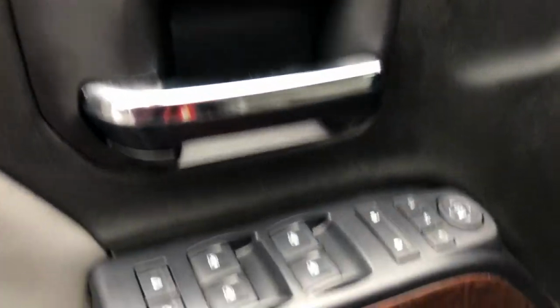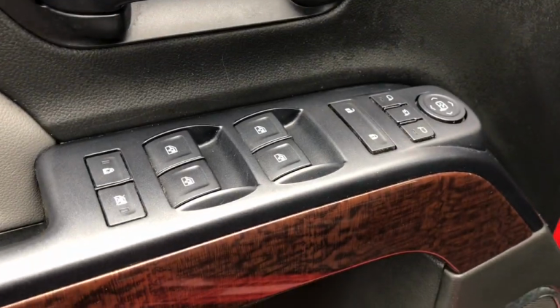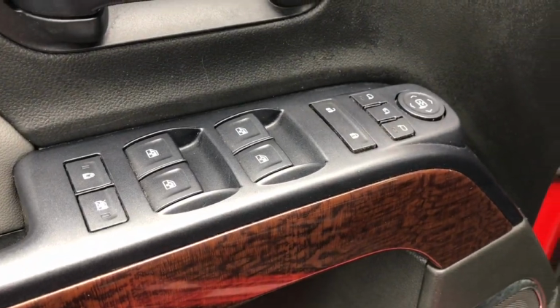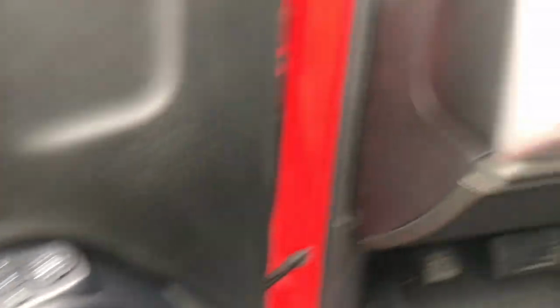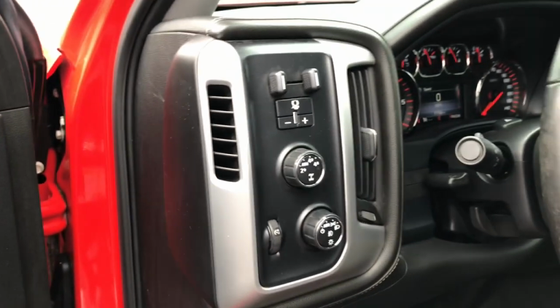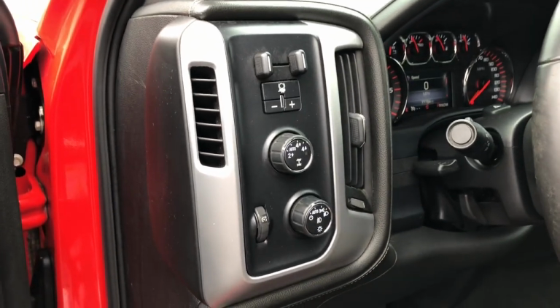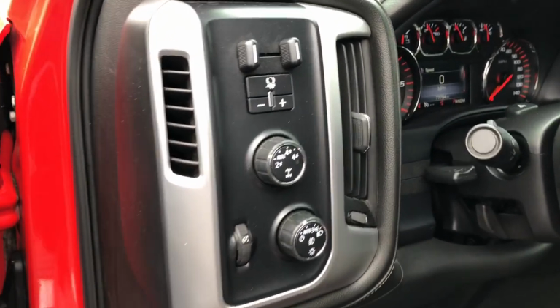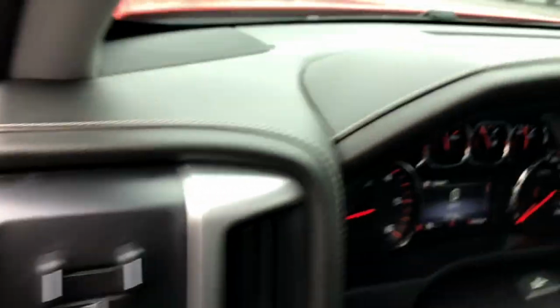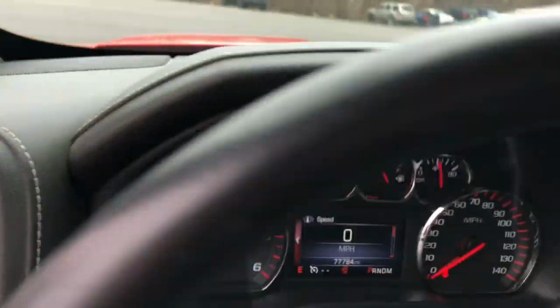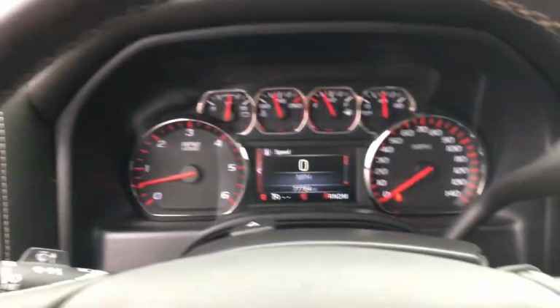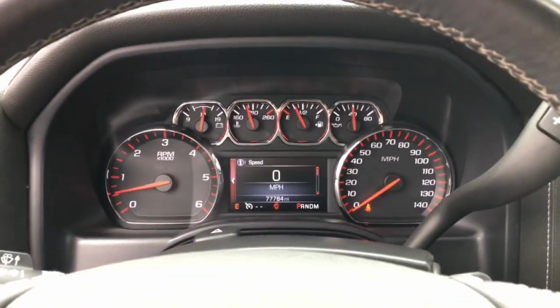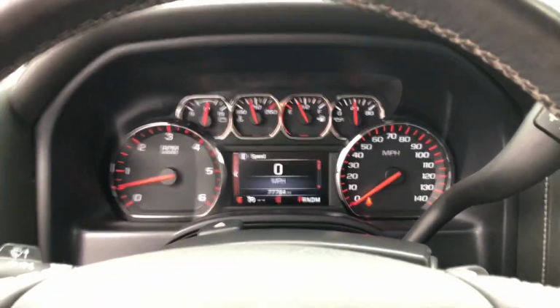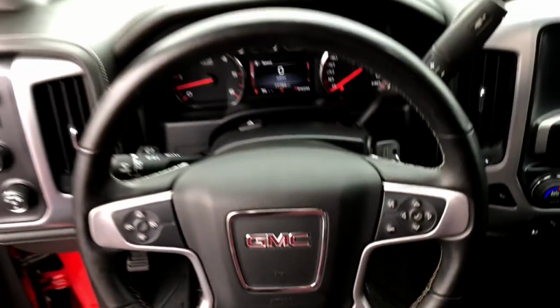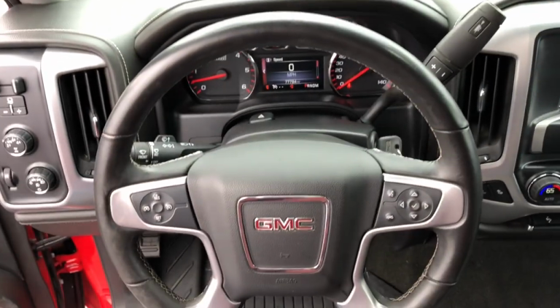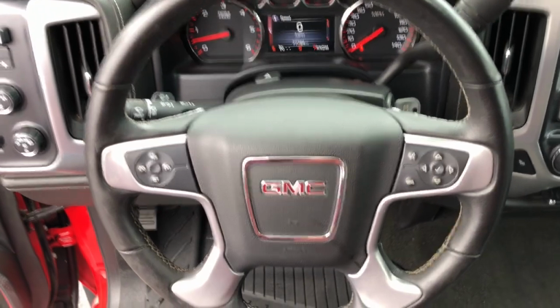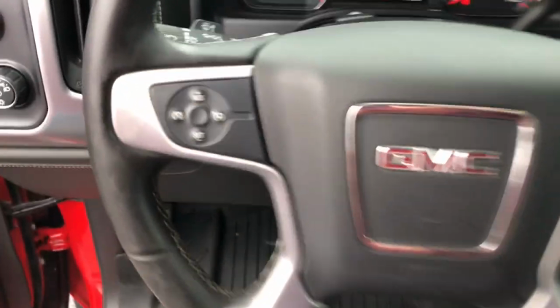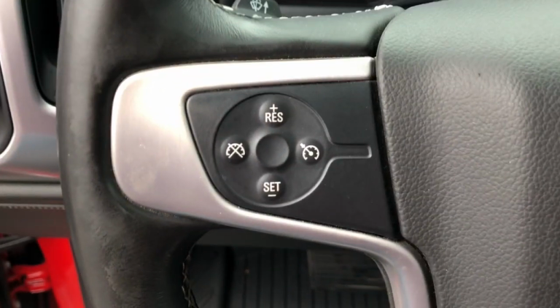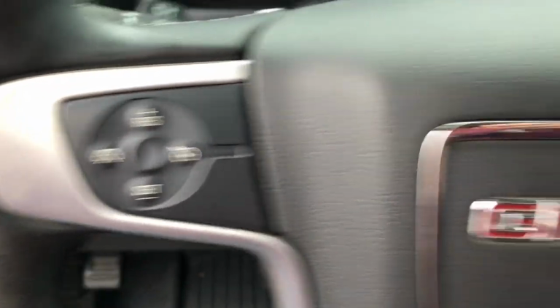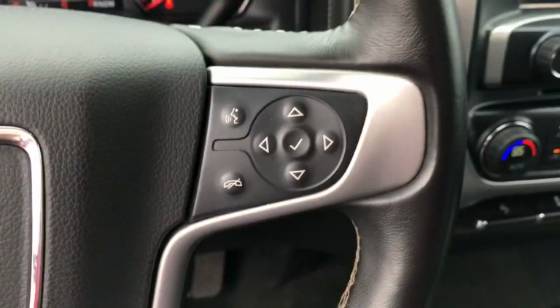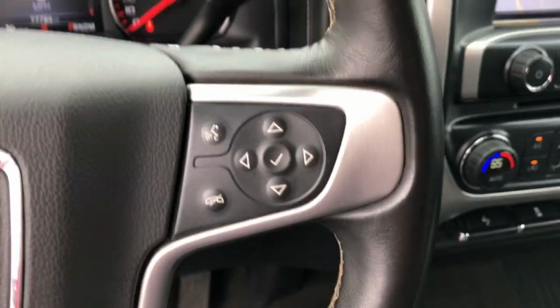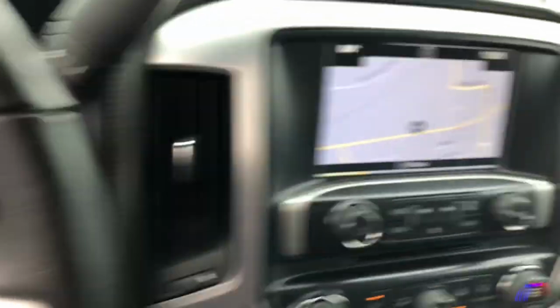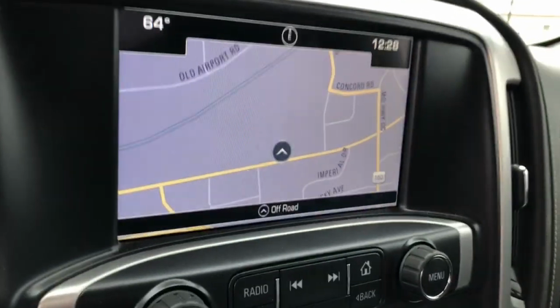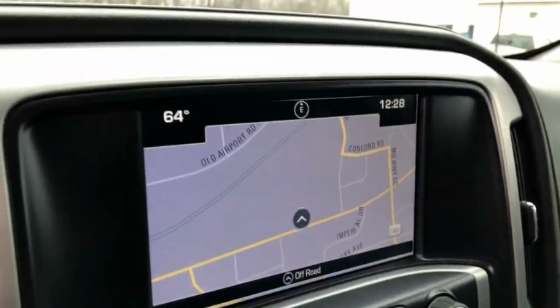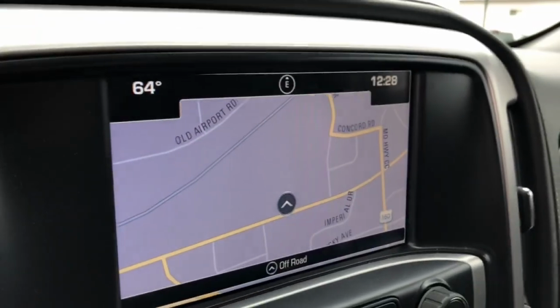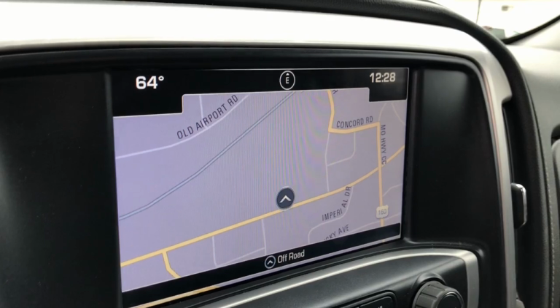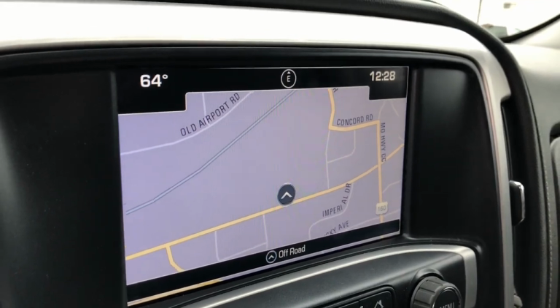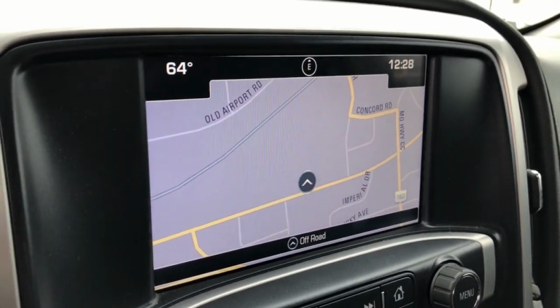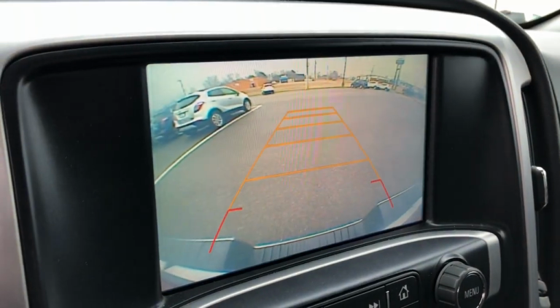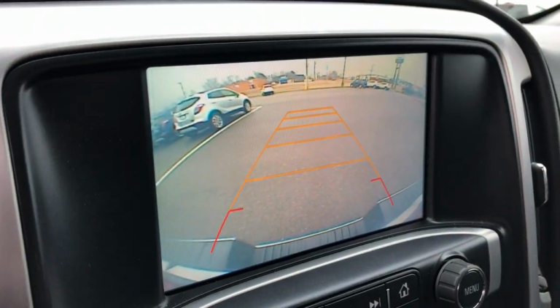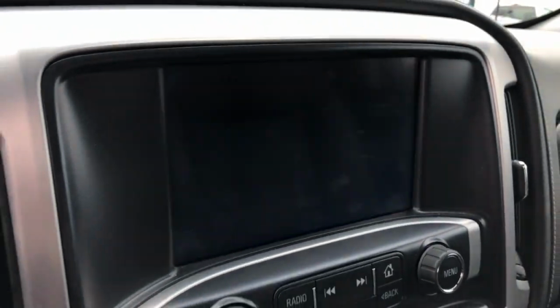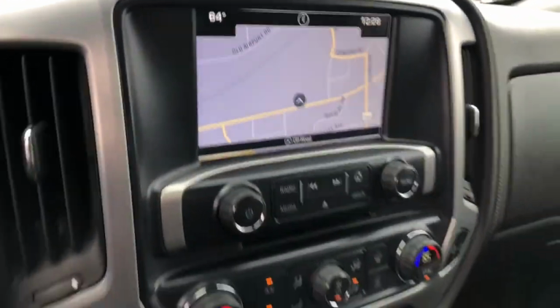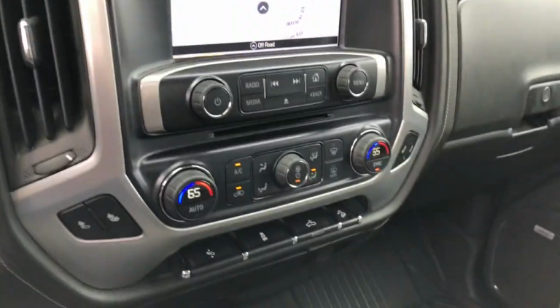The following are some of this vehicle's highlighted options: navigation system, heated driver's seat, keyless entry, remote engine start, eight-cylinder engine, heated mirrors, four-wheel drive, fog lamps, satellite radio, and aluminum wheels.